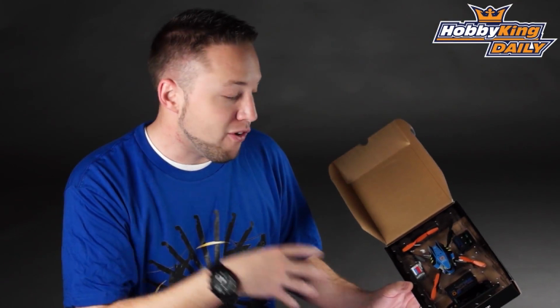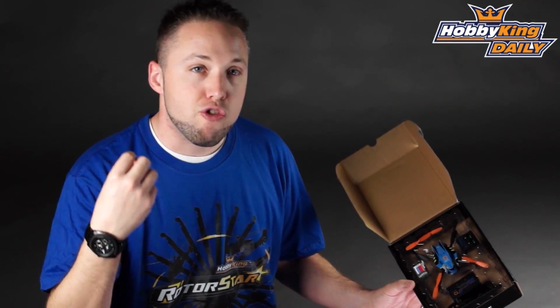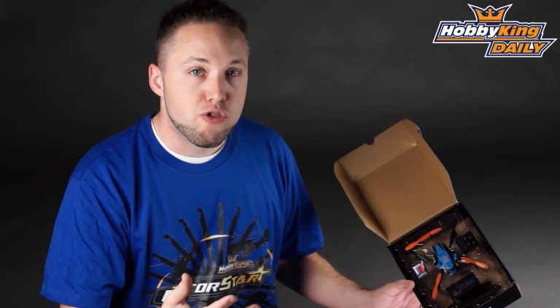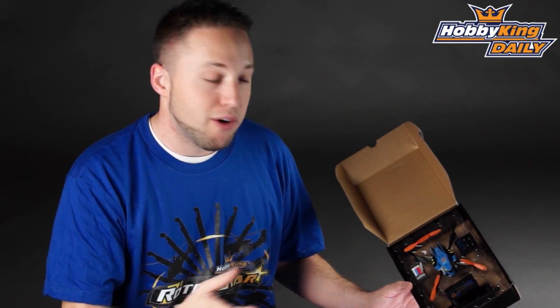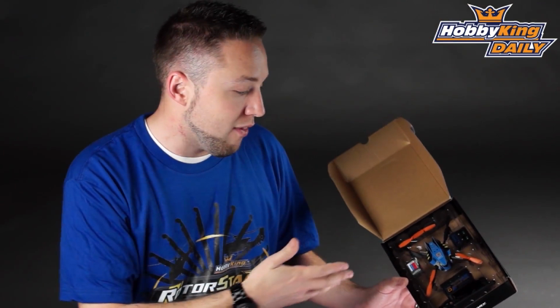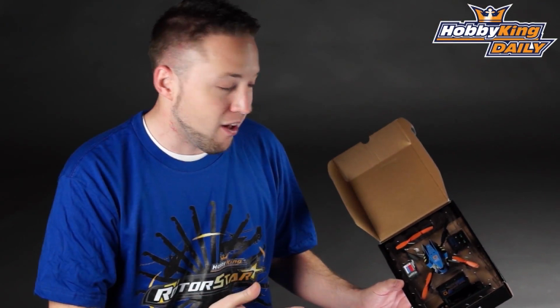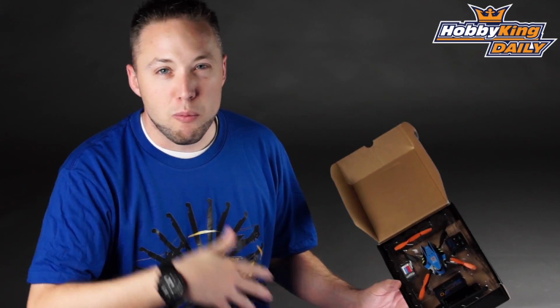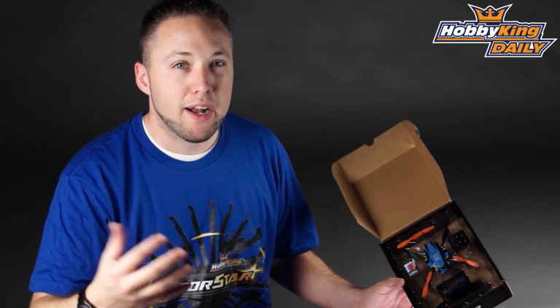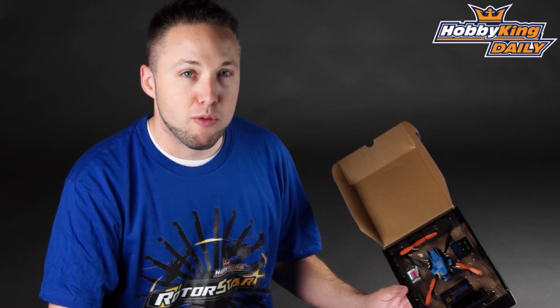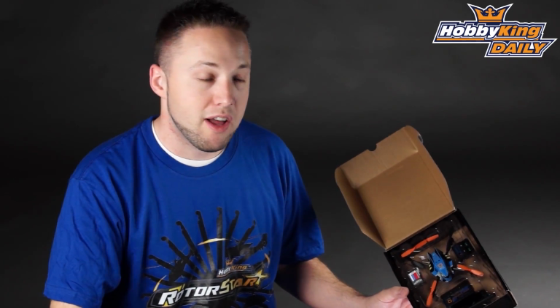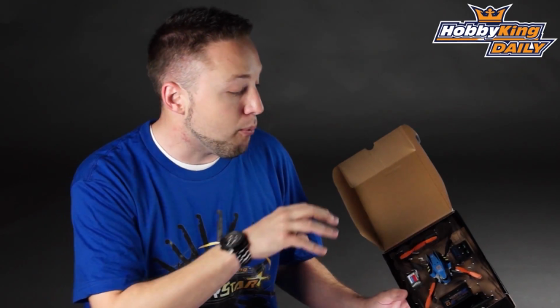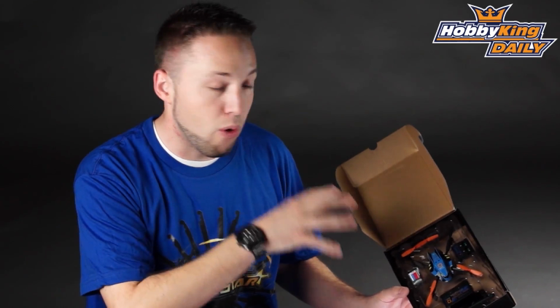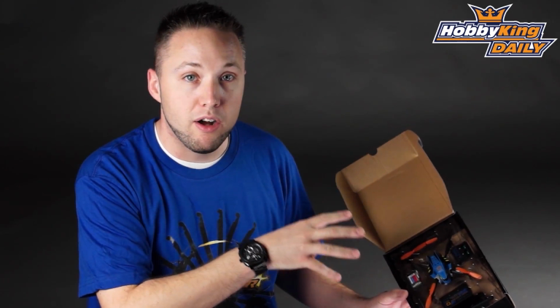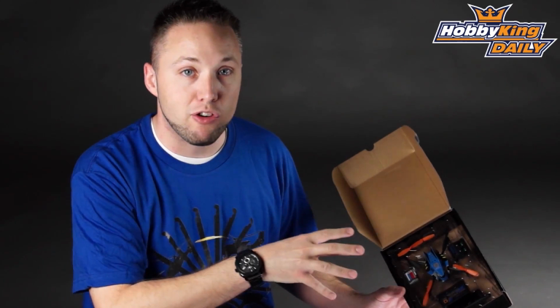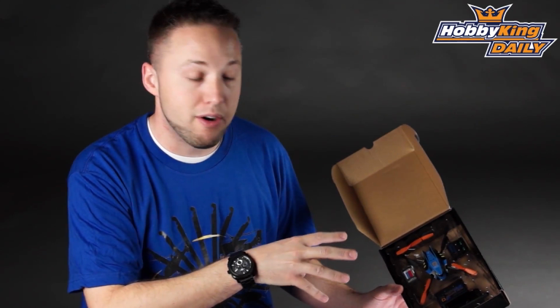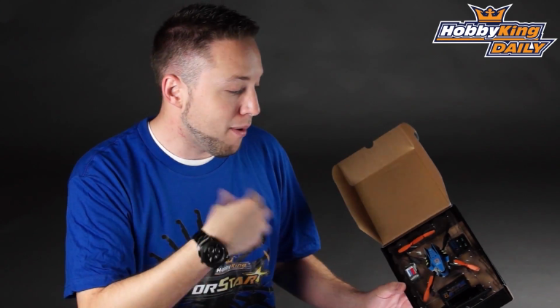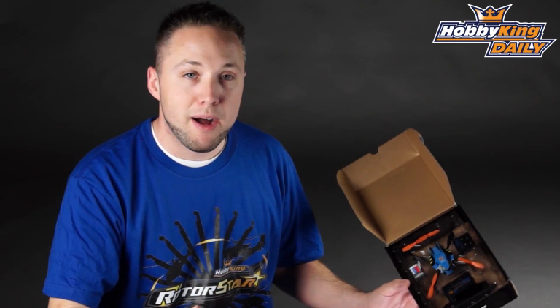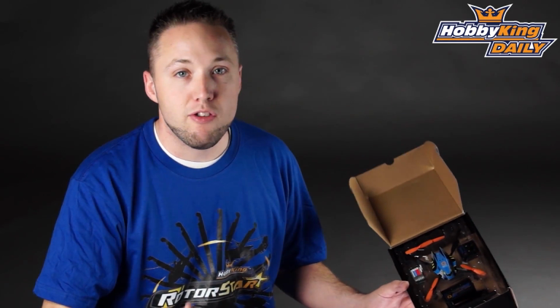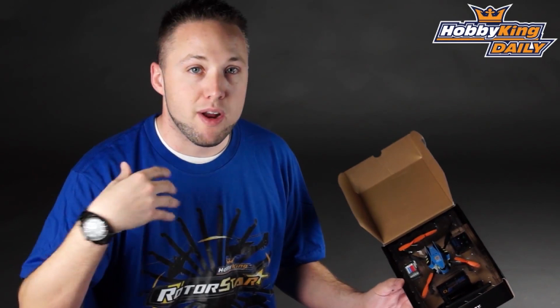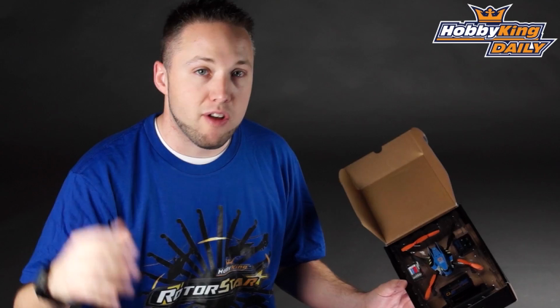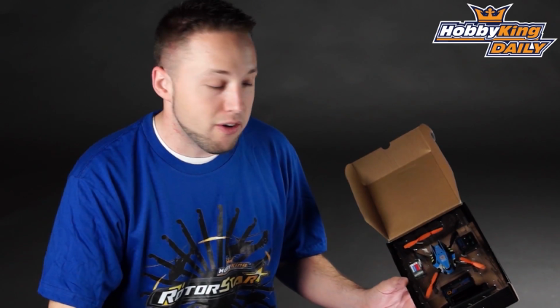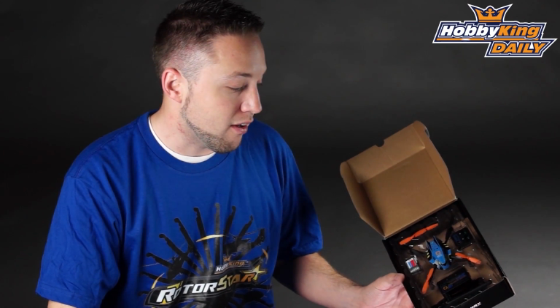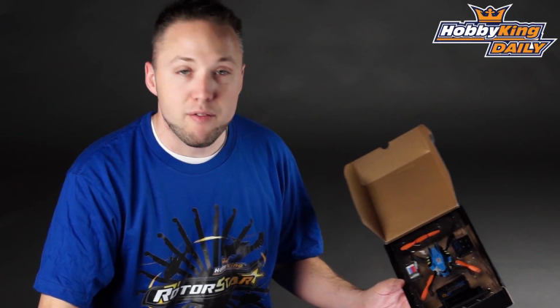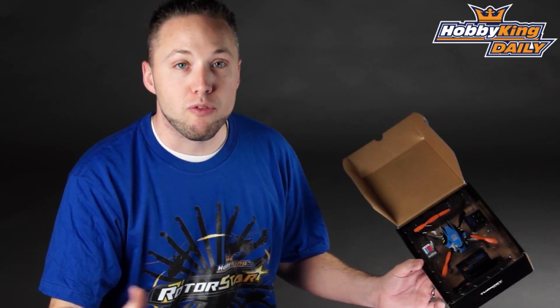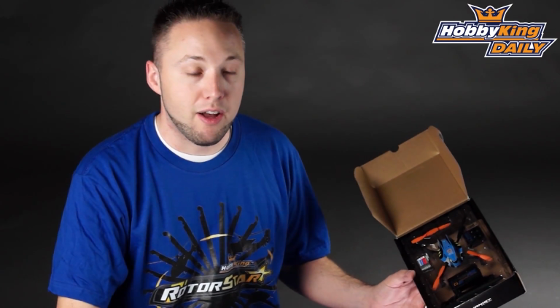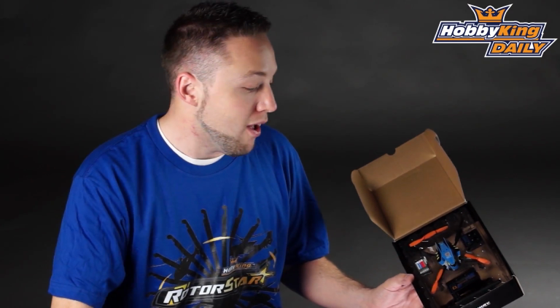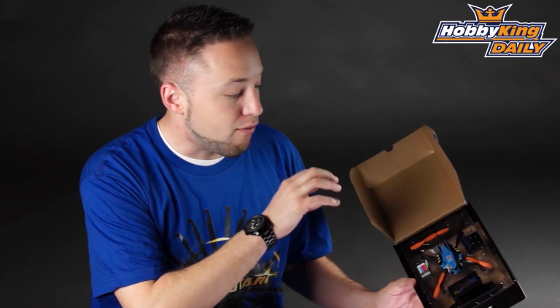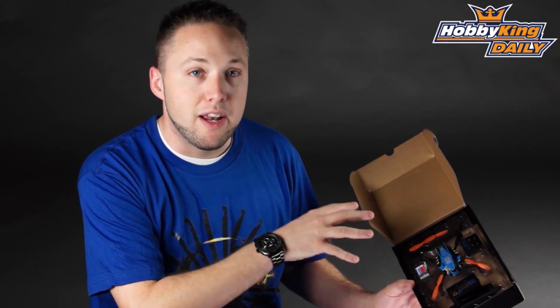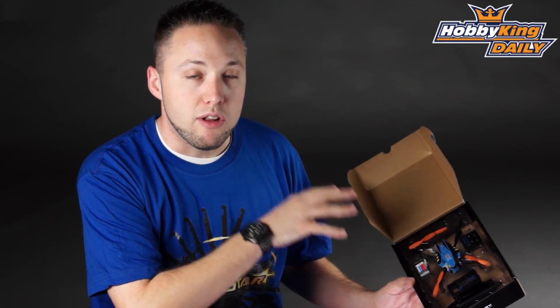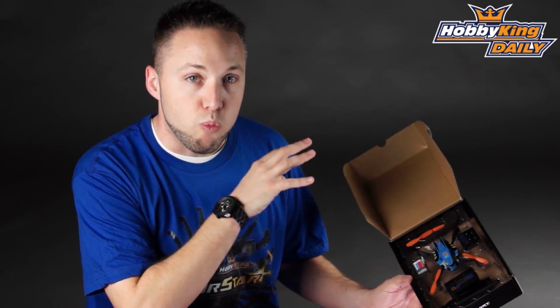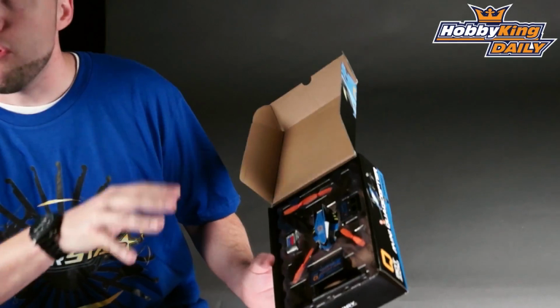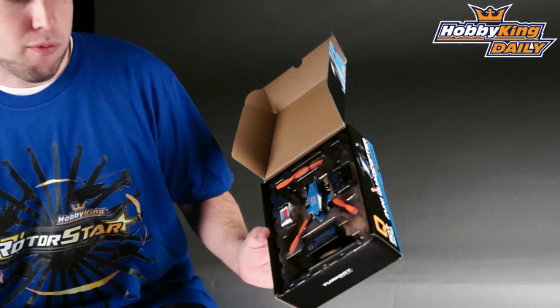So it means you can use your good transmitter to fly this. Many quadcopters on the market today come with their own basic transmitter, and by the time you buy a few of these, you've got transmitters everywhere and you don't have any room for anything else. So it's very nice that you can use this with your own transmitter.